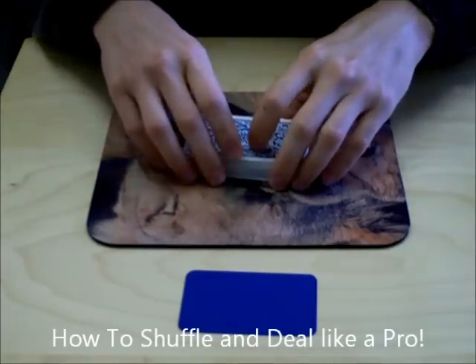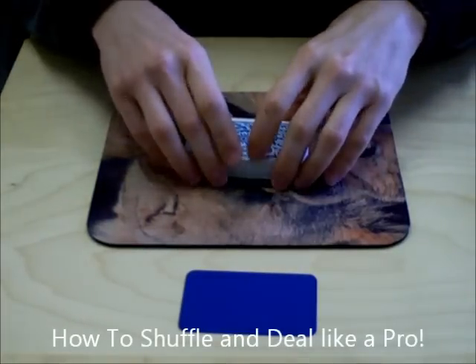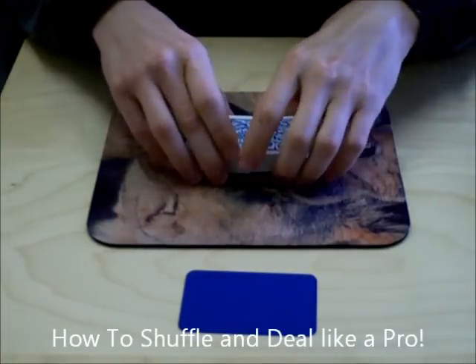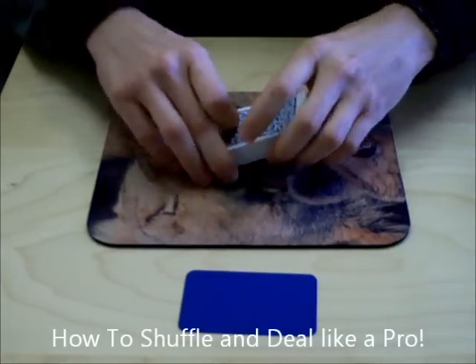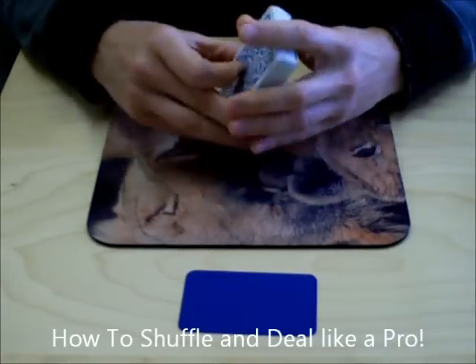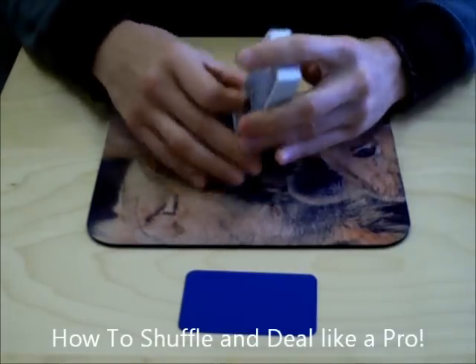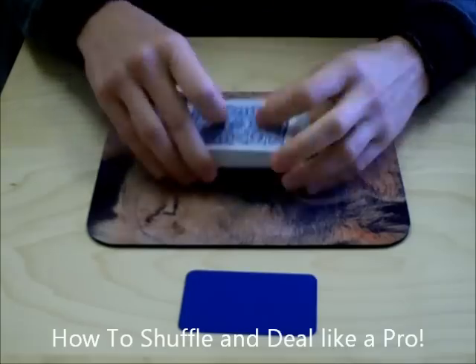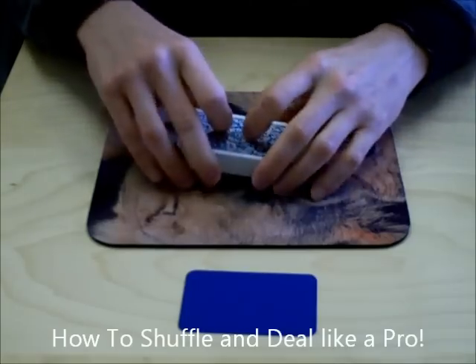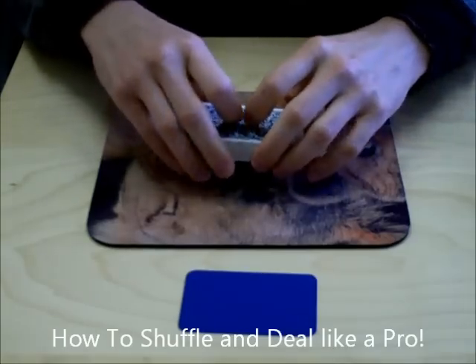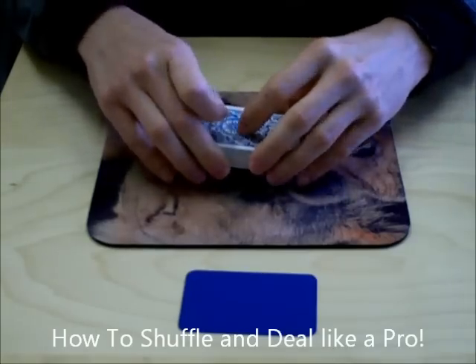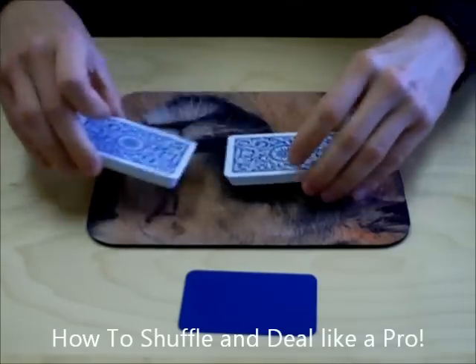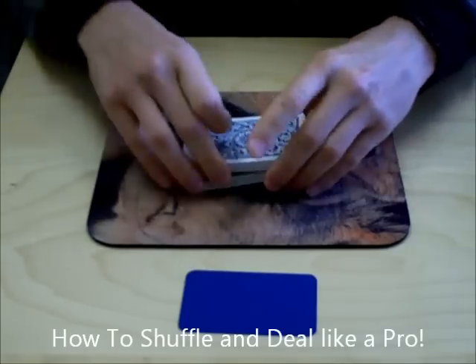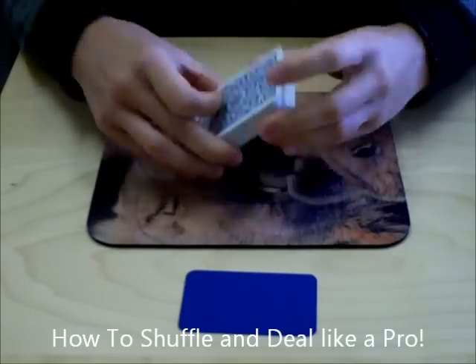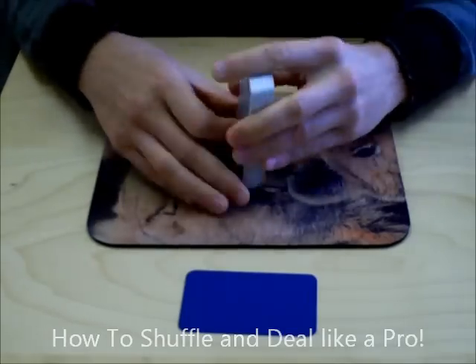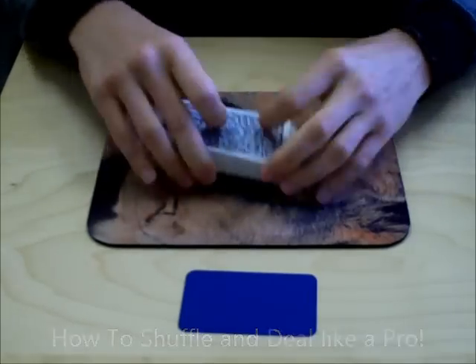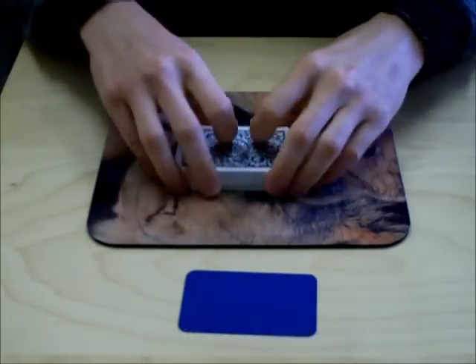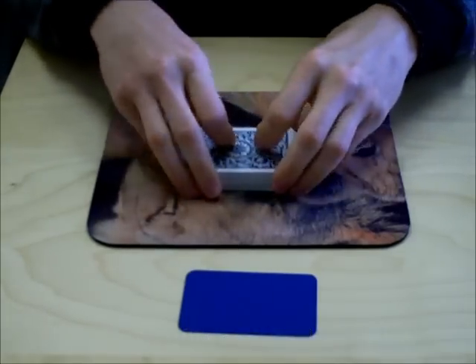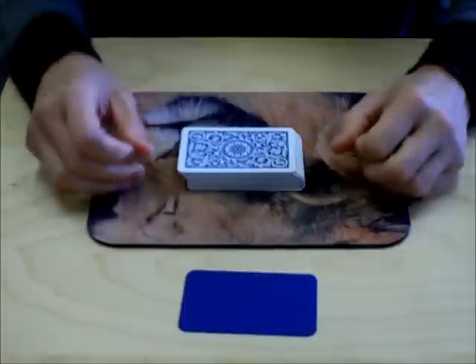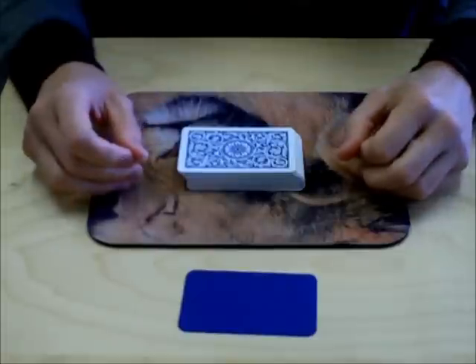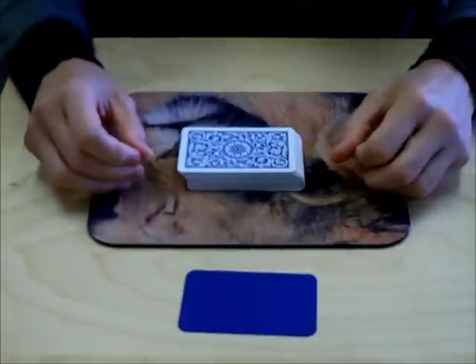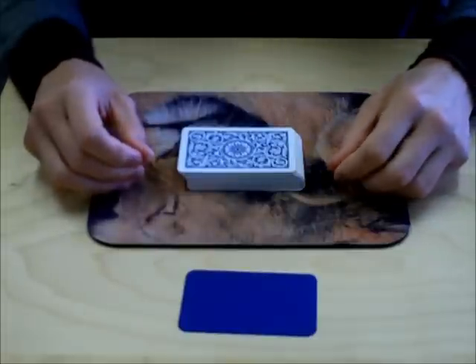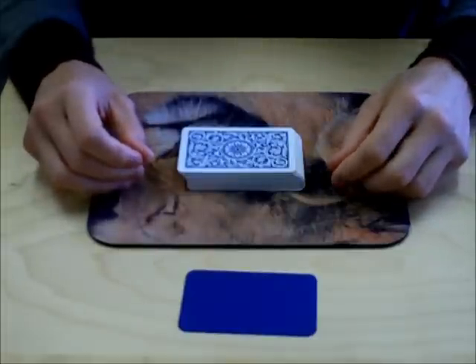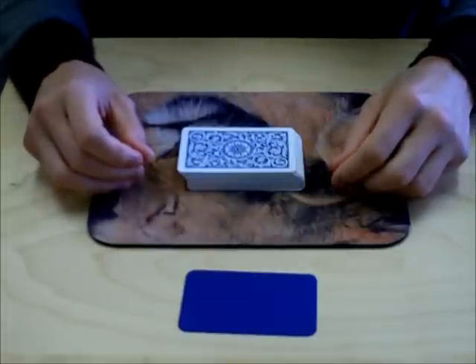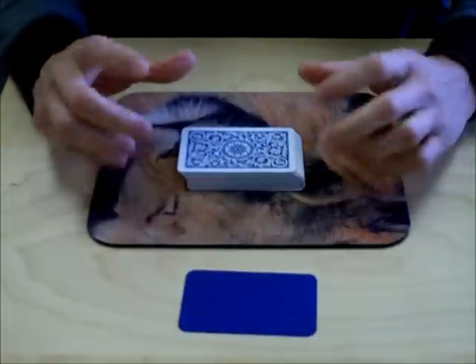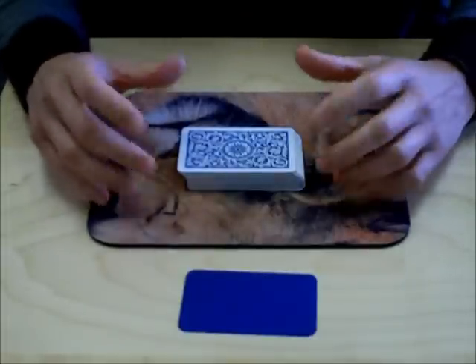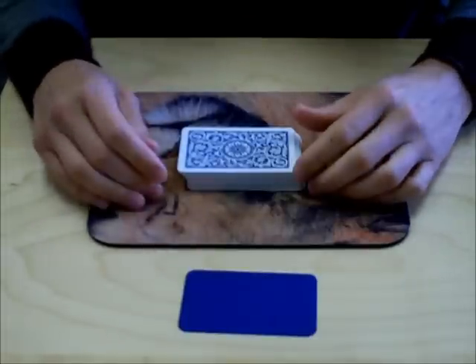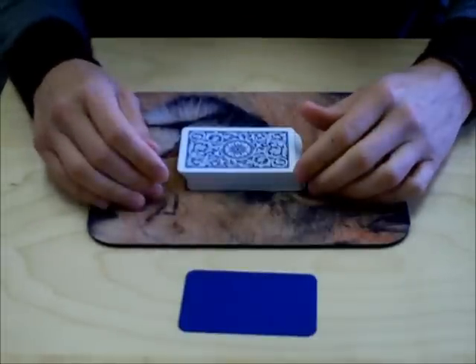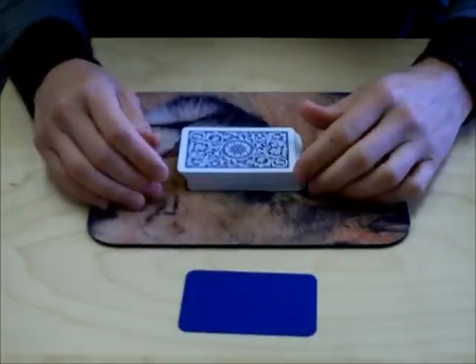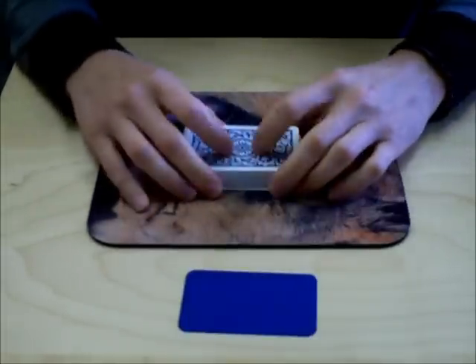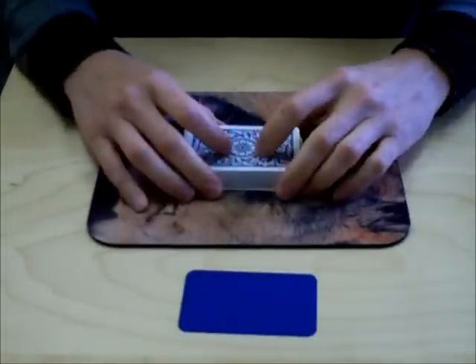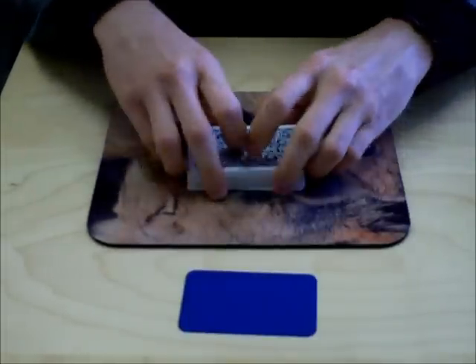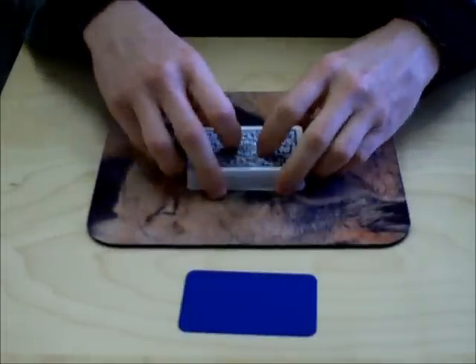Hey guys, Chris here. I just wanted to go through real quick and show you how to do a professional dealer shuffle — one of the things I learned back when I was dealing poker games a while back.